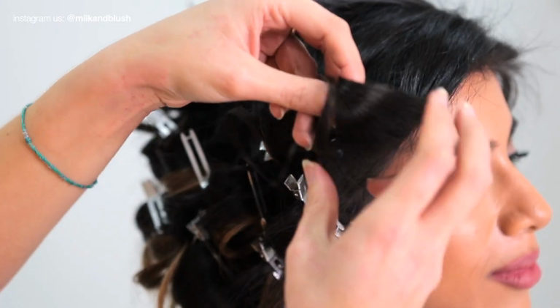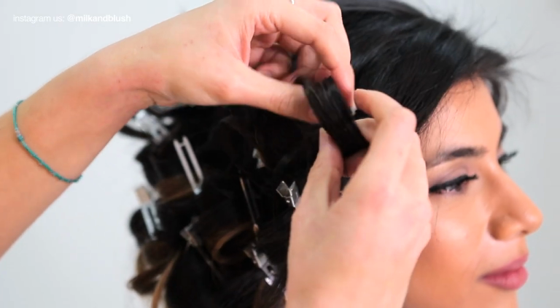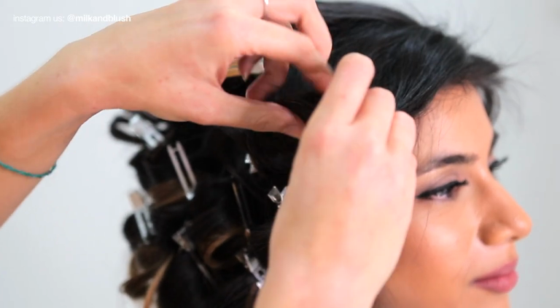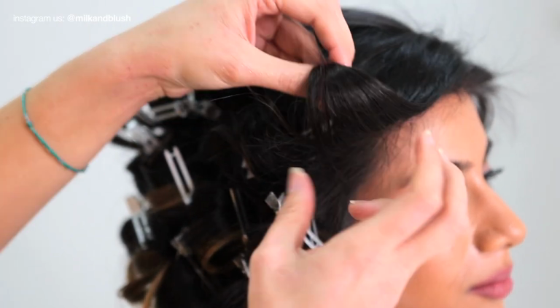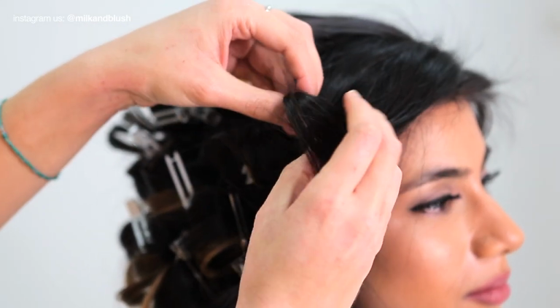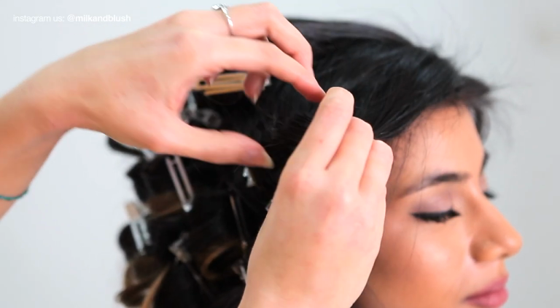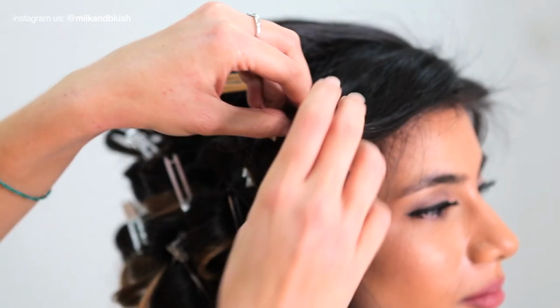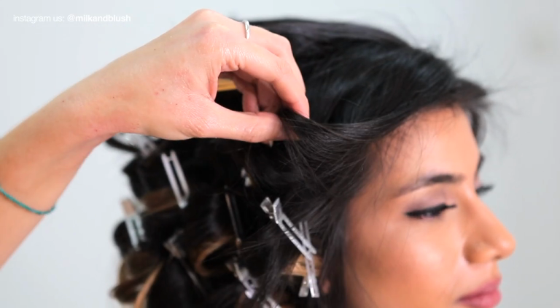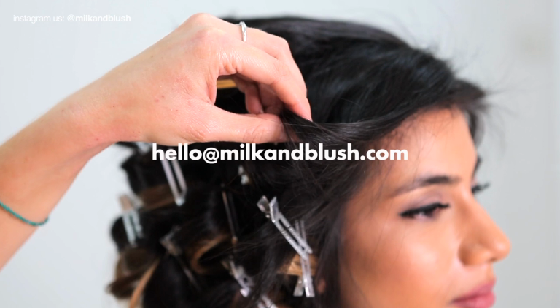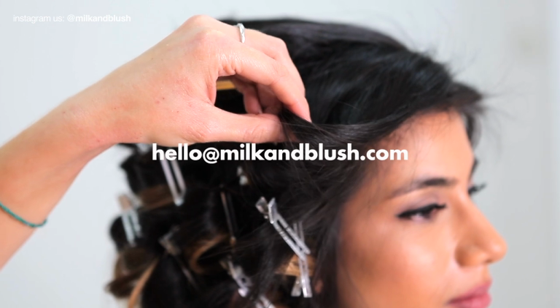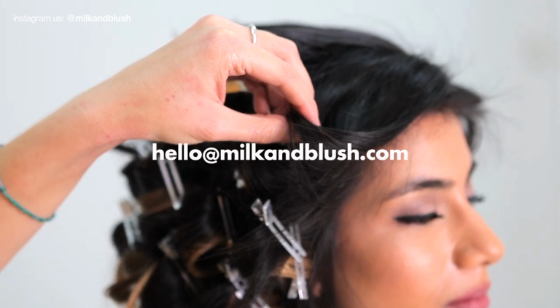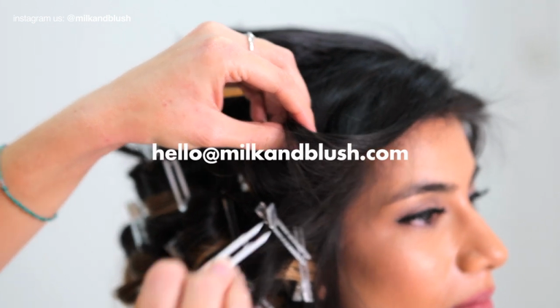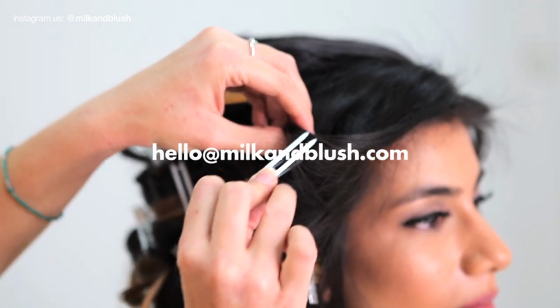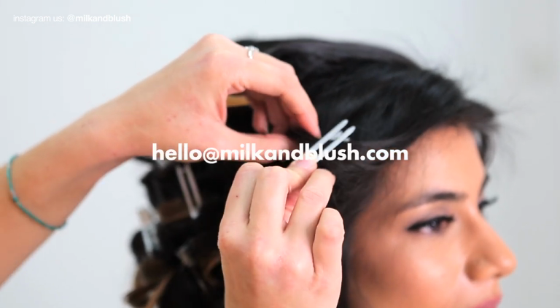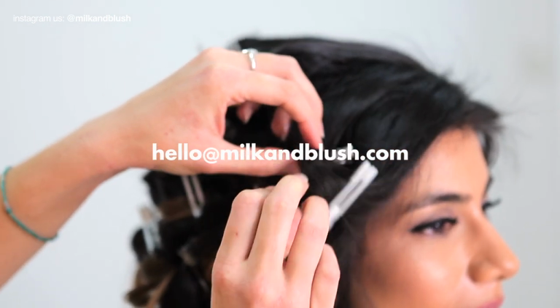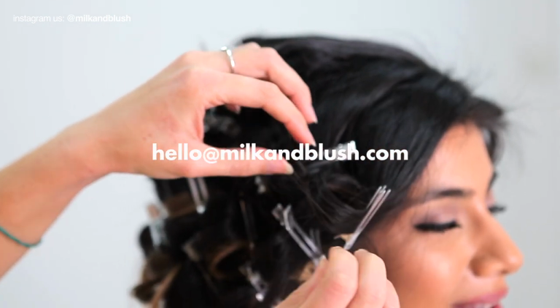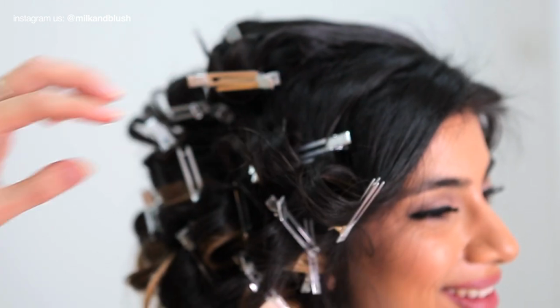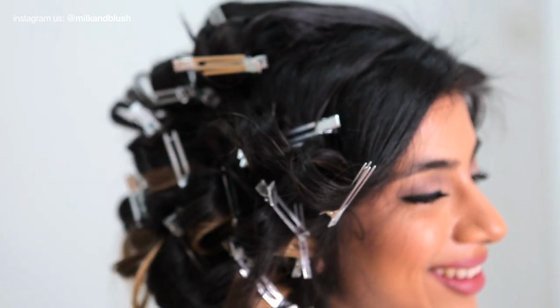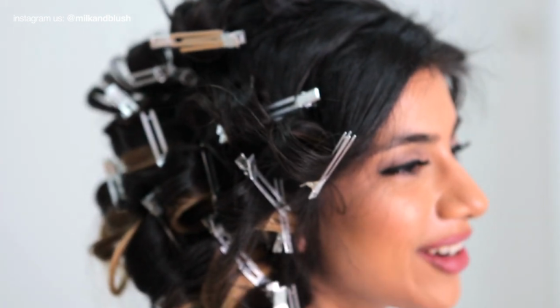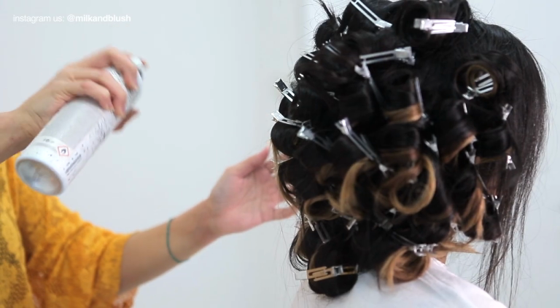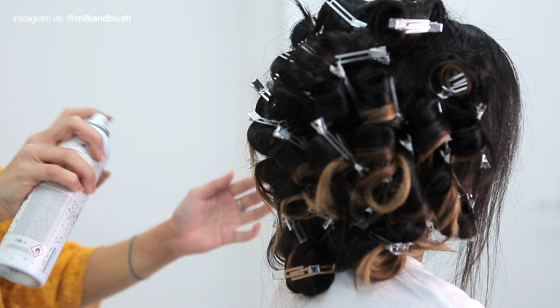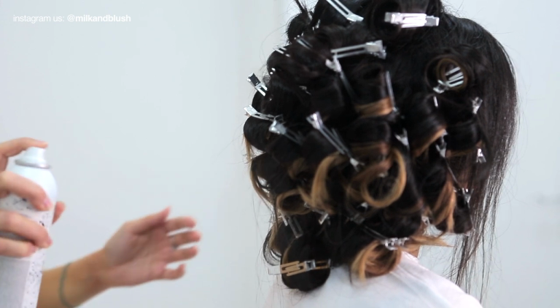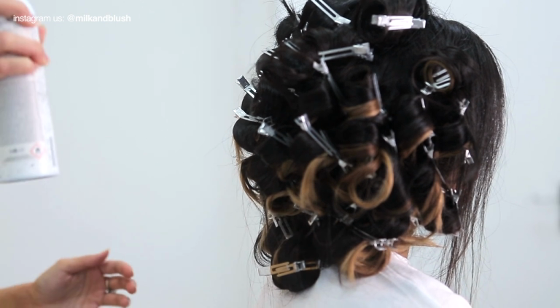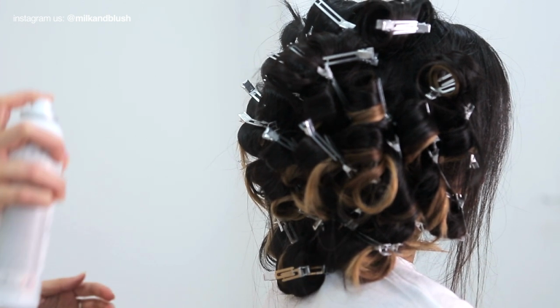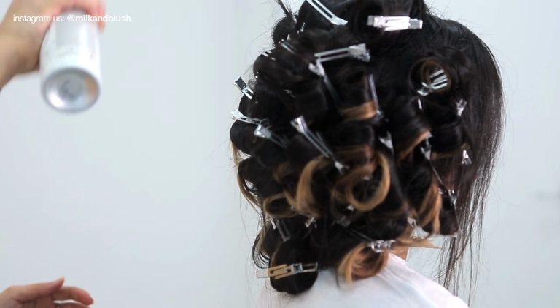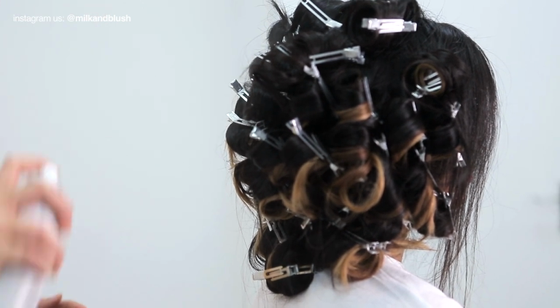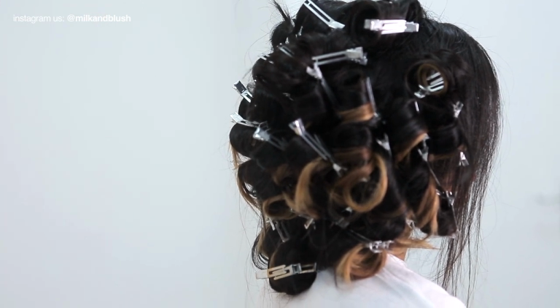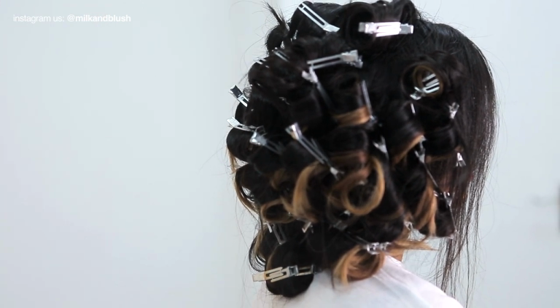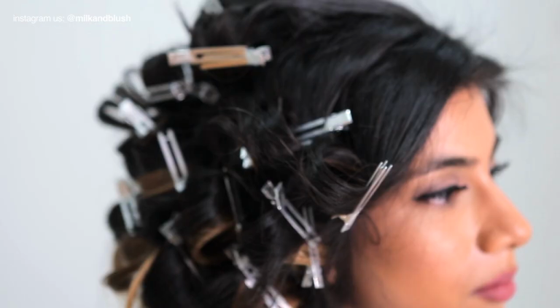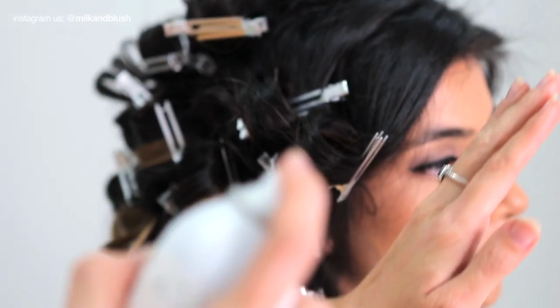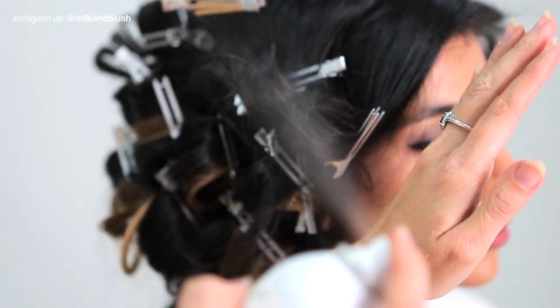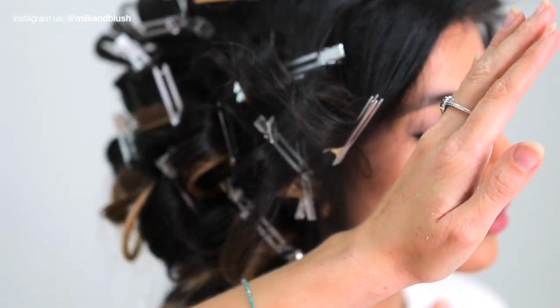If you're not sure which ombre set to go for, you can email our team some snaps of your hair and they'll find your perfect set. As a general rule you just need to match your natural hair to the root shade of one of our ombre sets to find your perfect match.